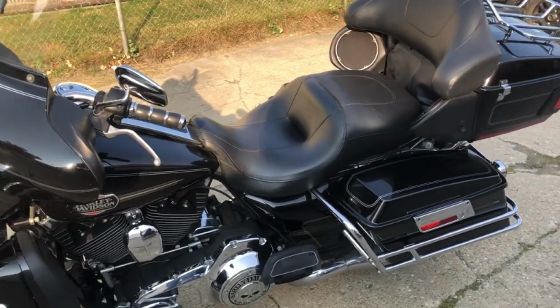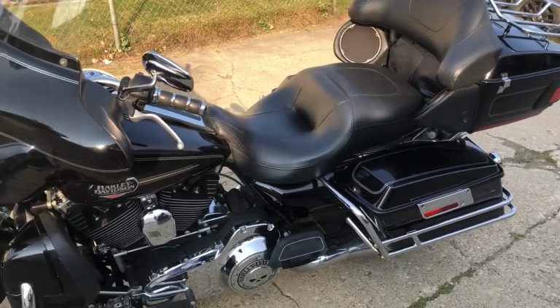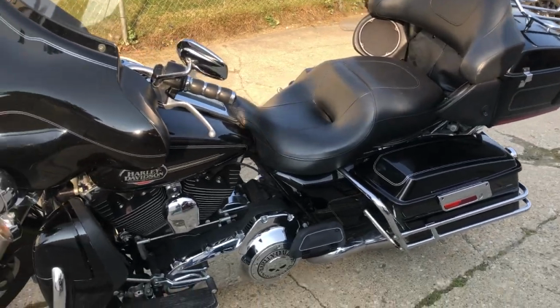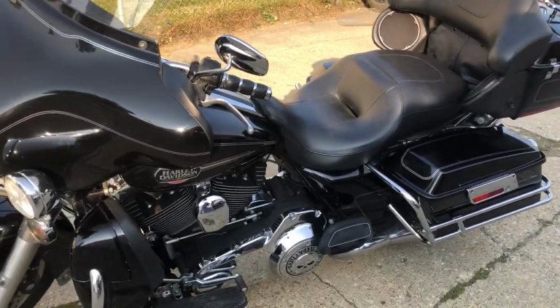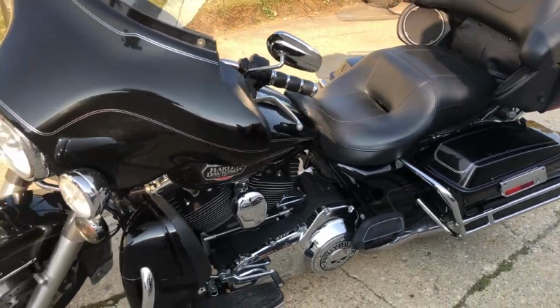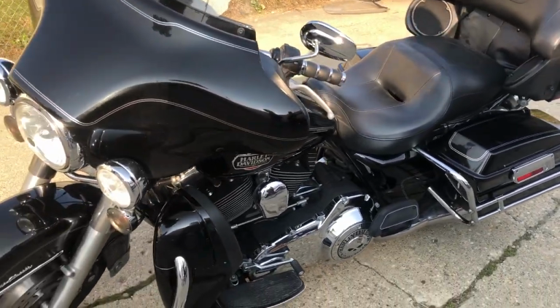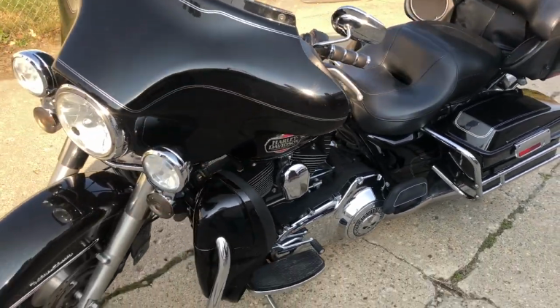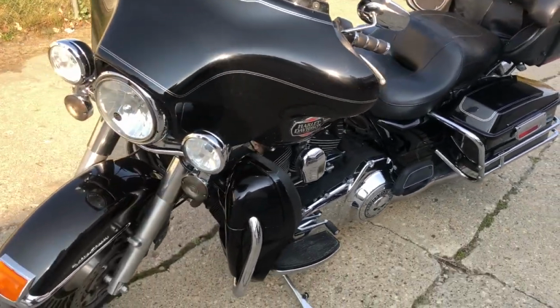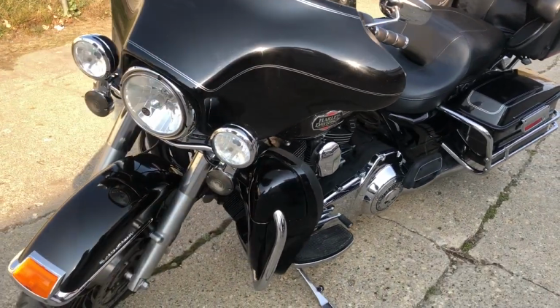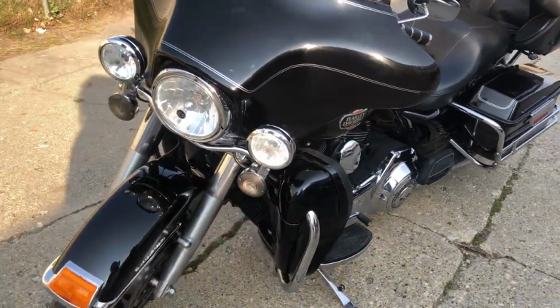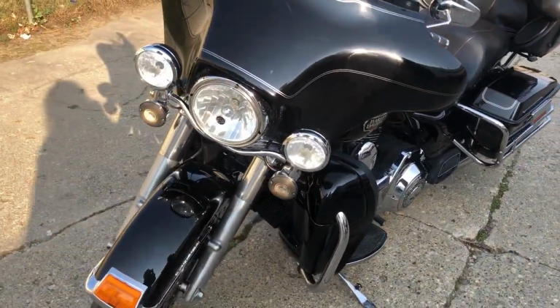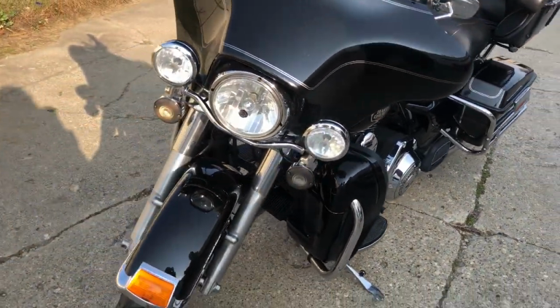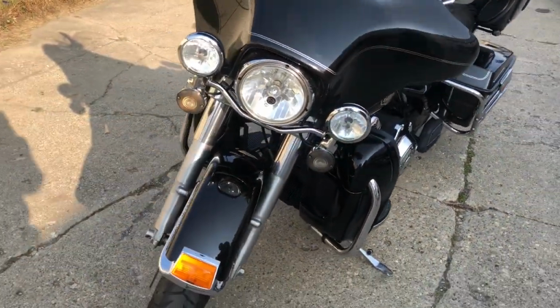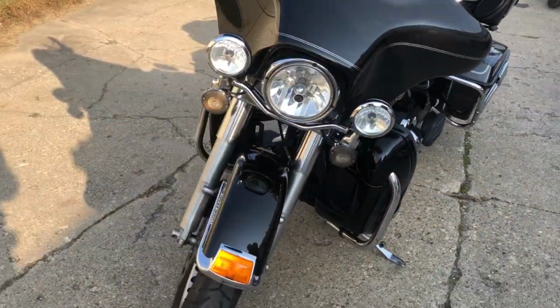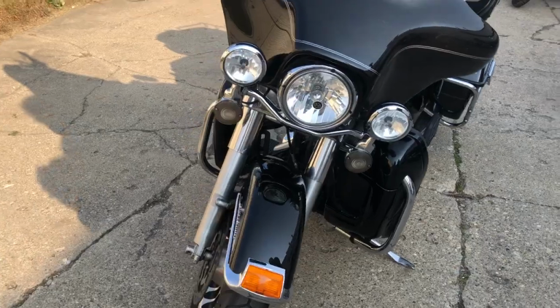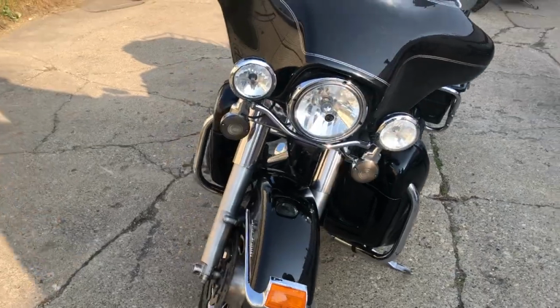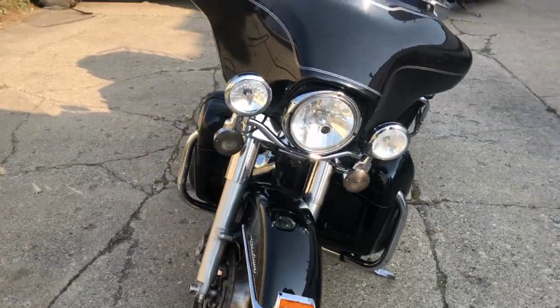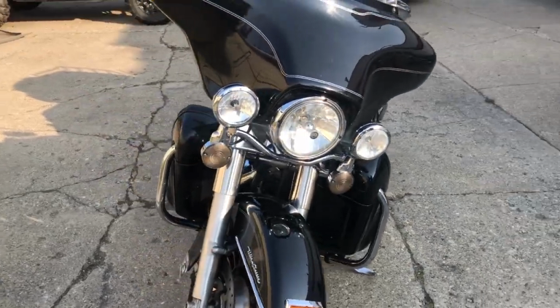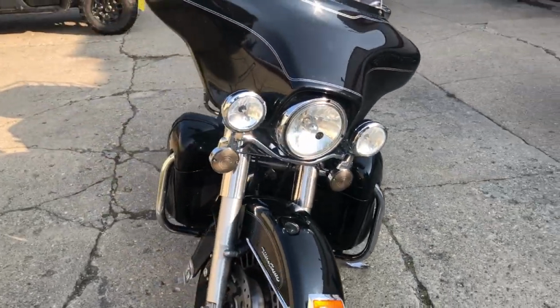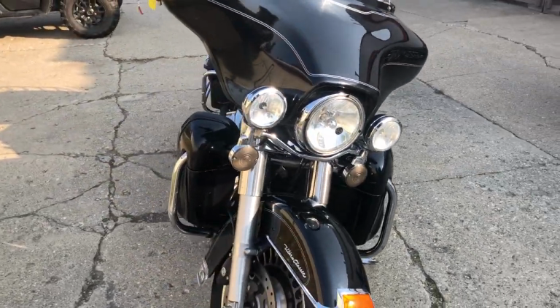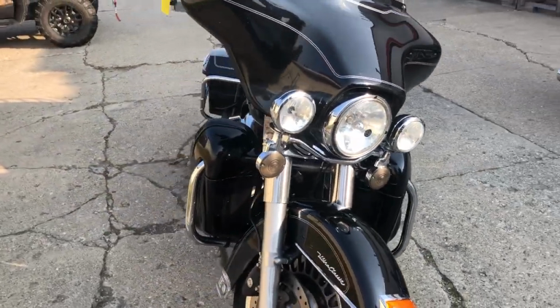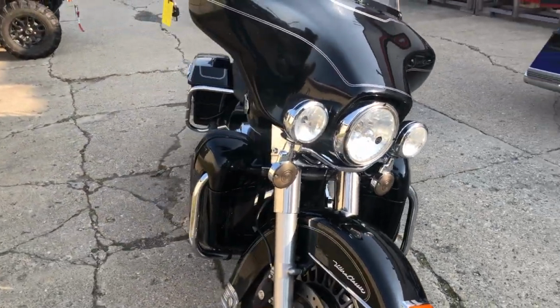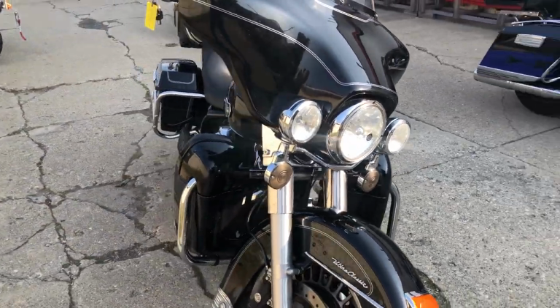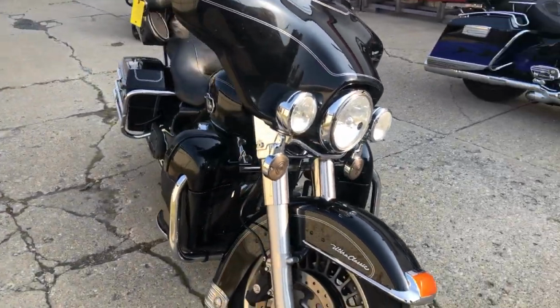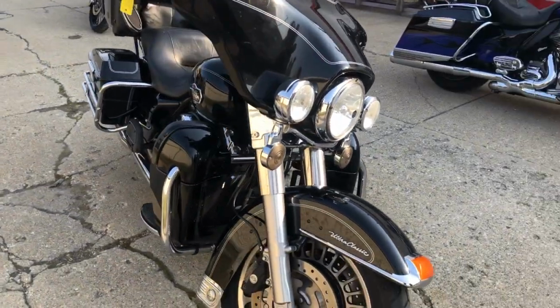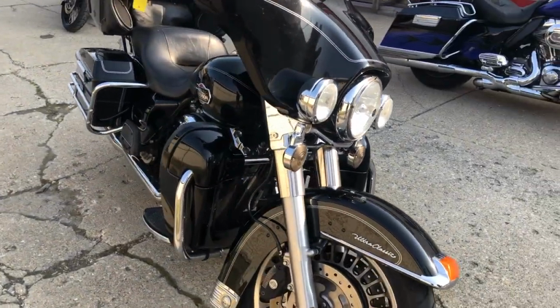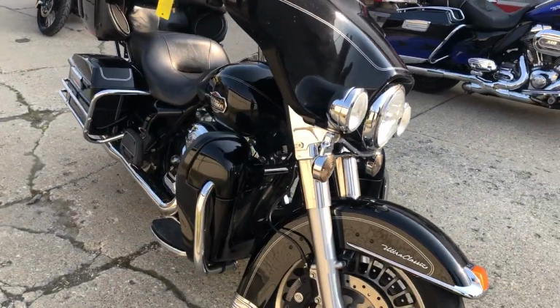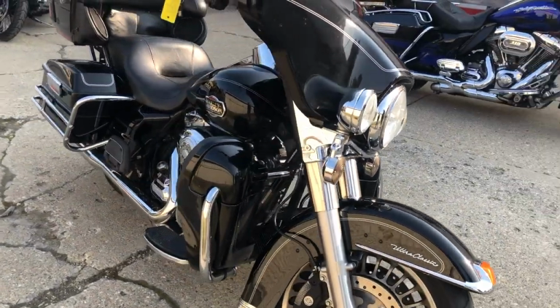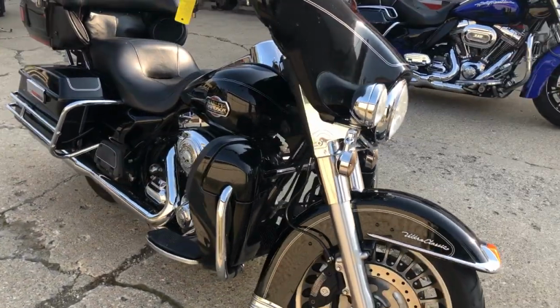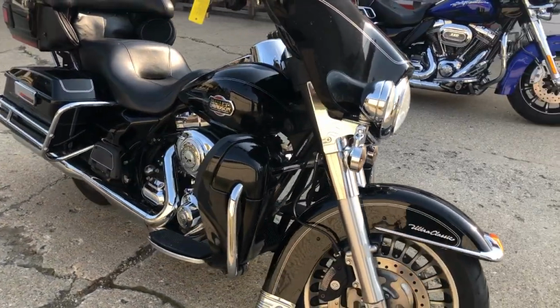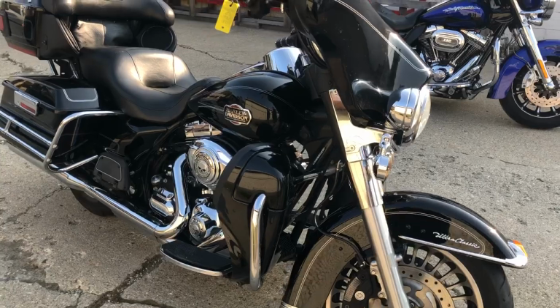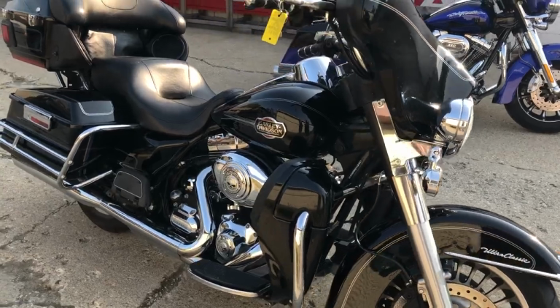Hey guys, ApprovalPowersports.com here doing some videos on some stuff that's just rolling in the showroom. I got a 2010 Ultra Classic, only 25,166 miles. Nice clean bike, low miles.